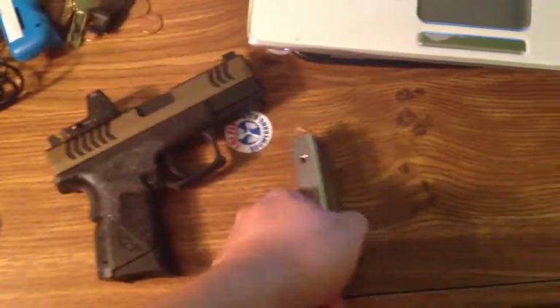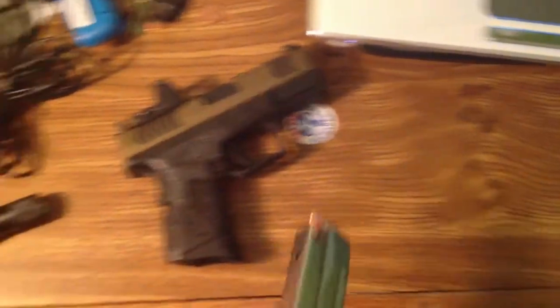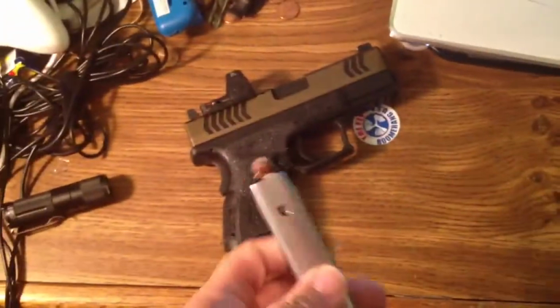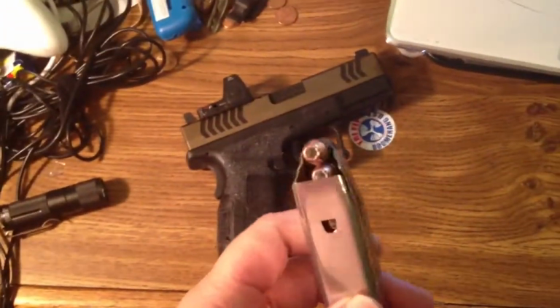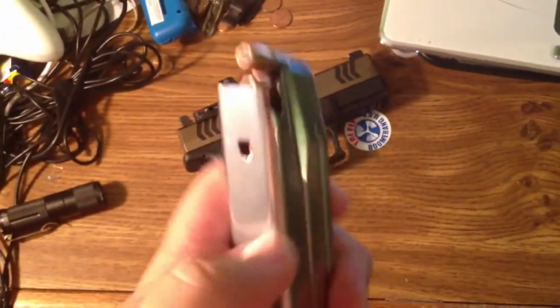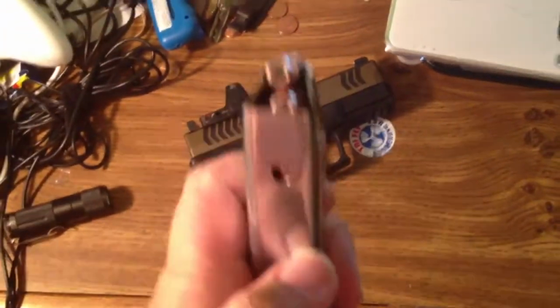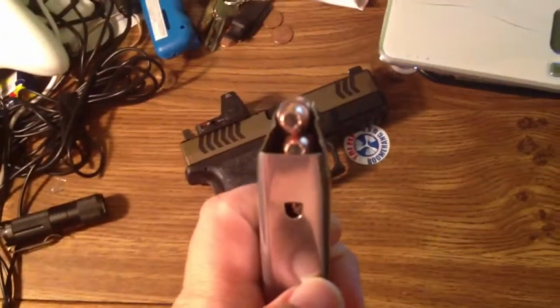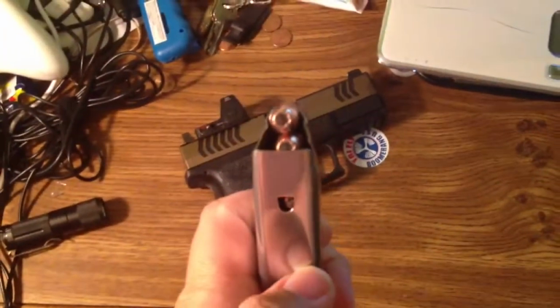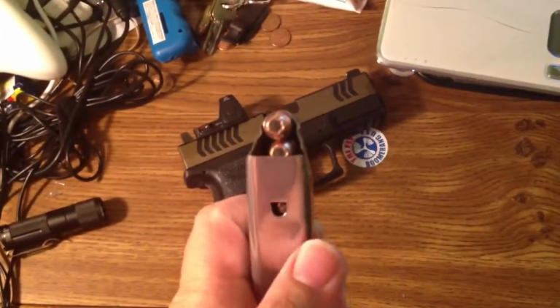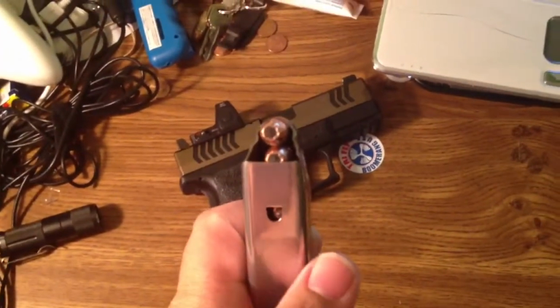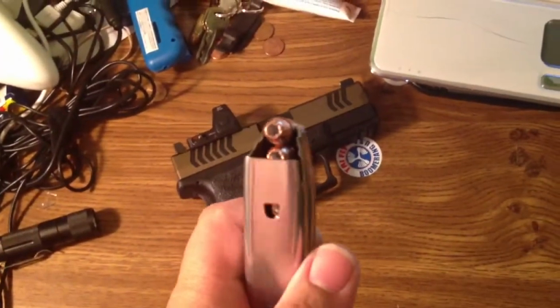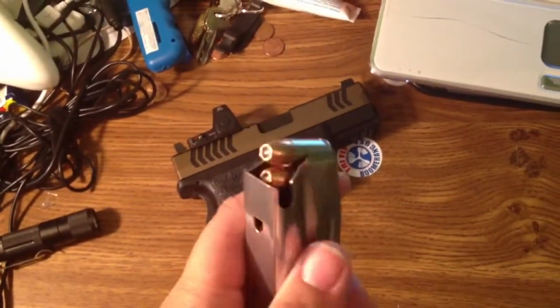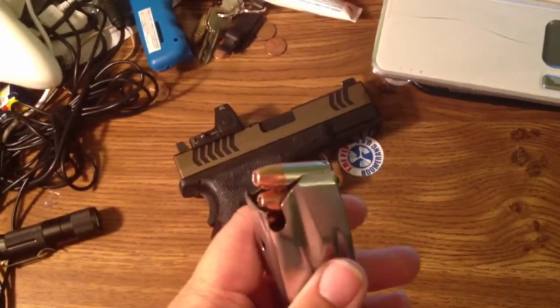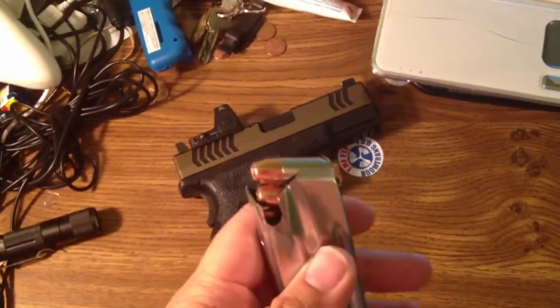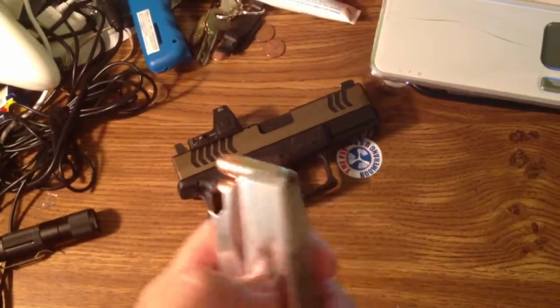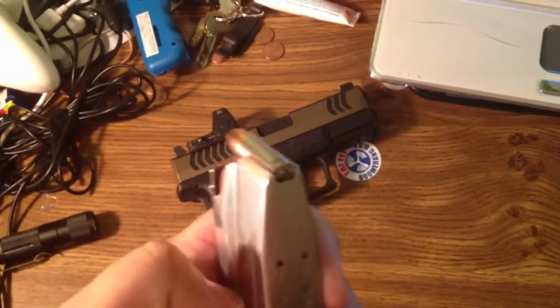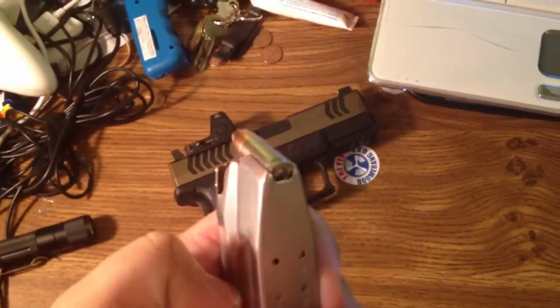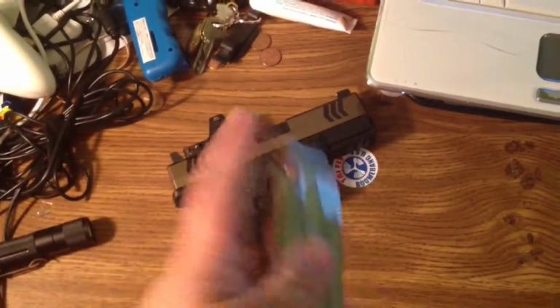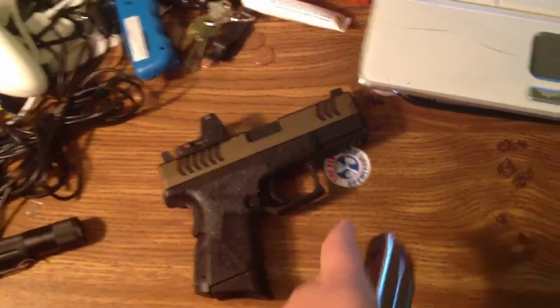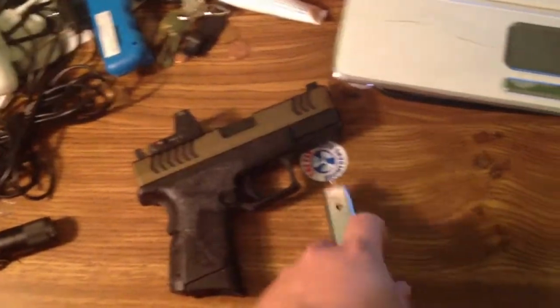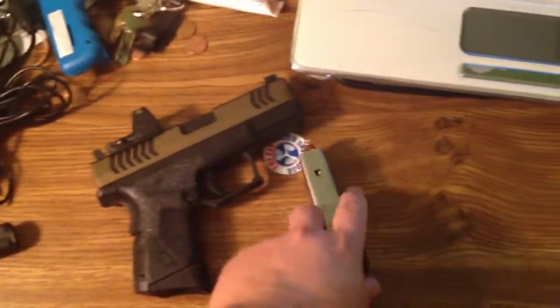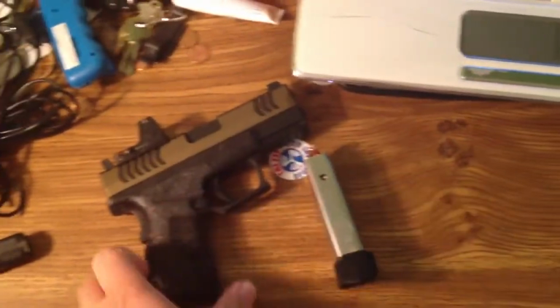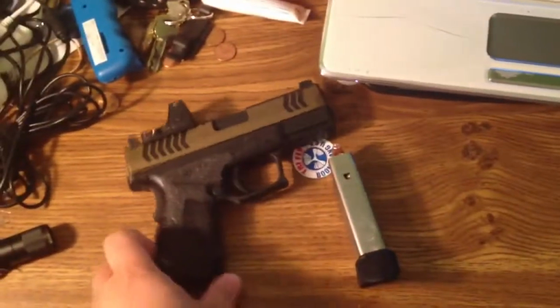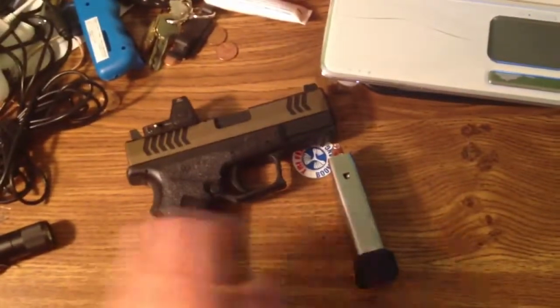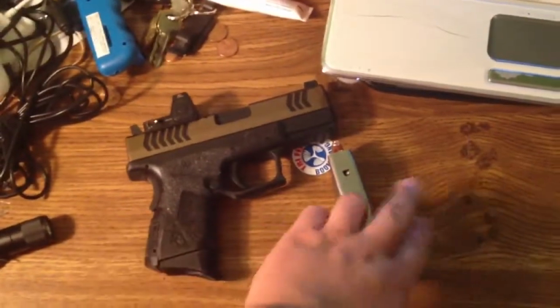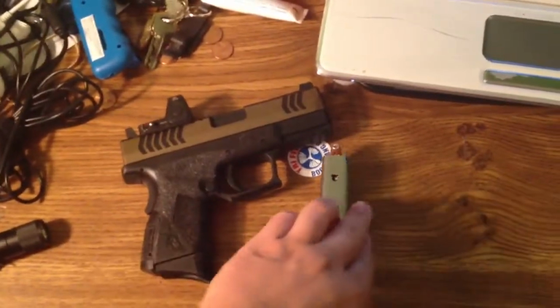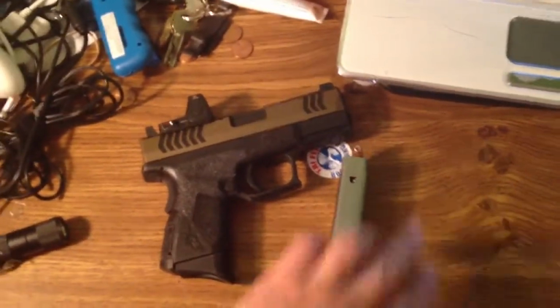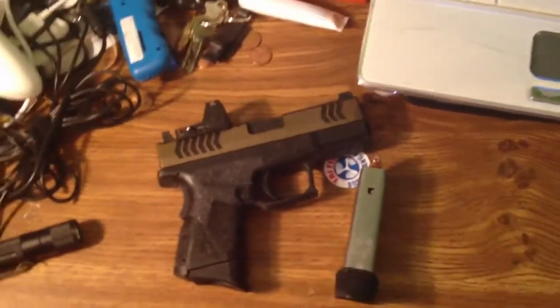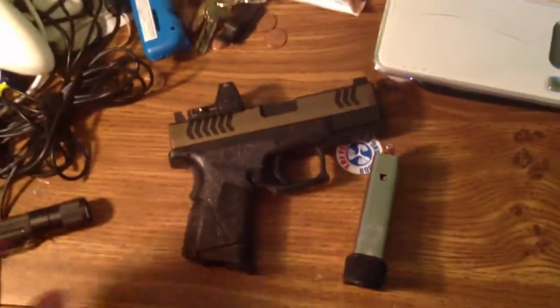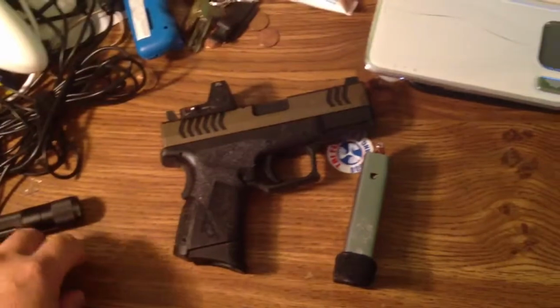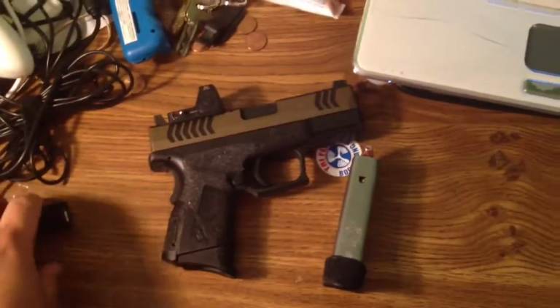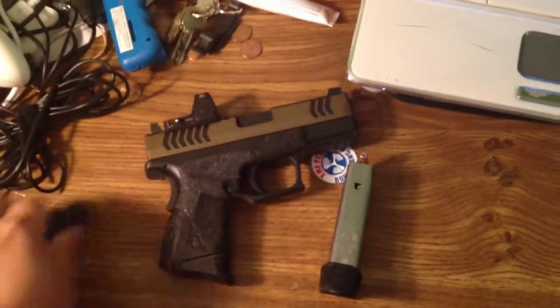I have Speer Gold Dot, 124 grain. Both mags — 13 rounds each.